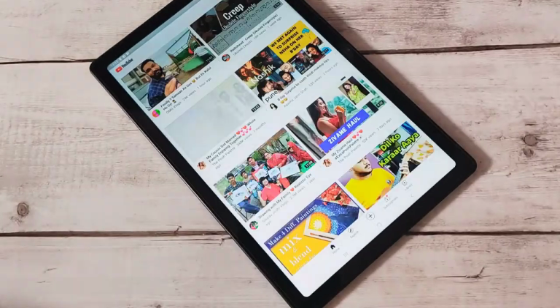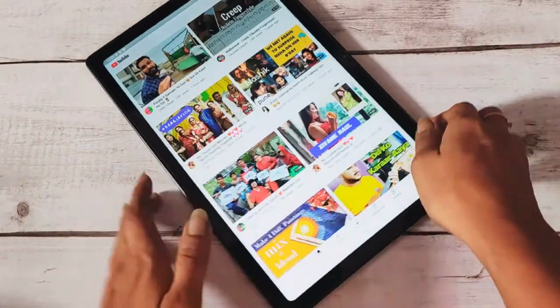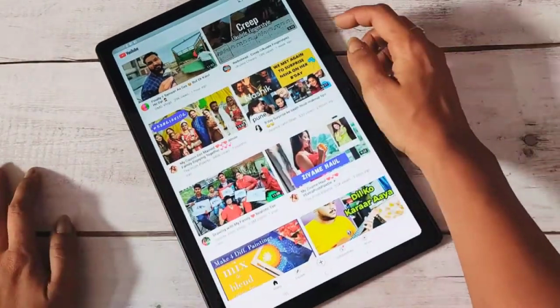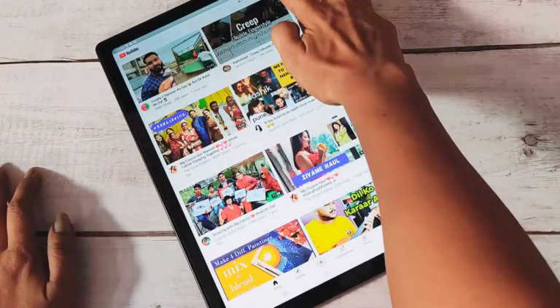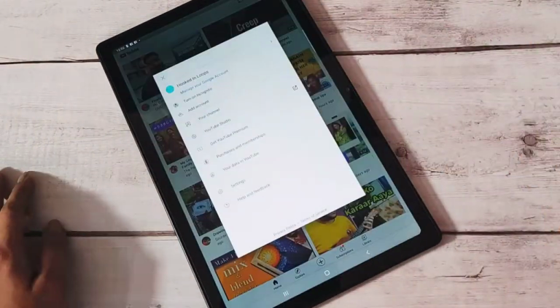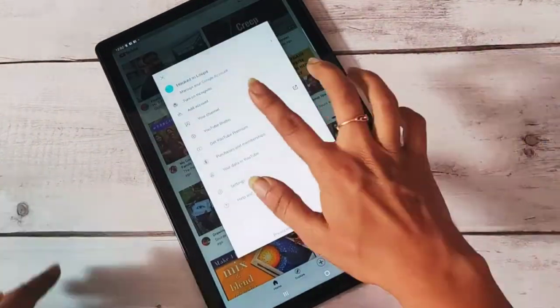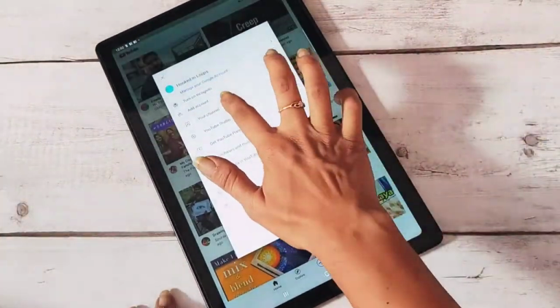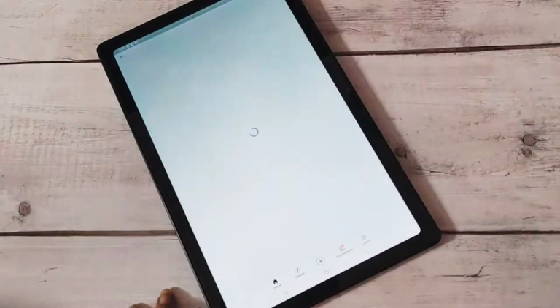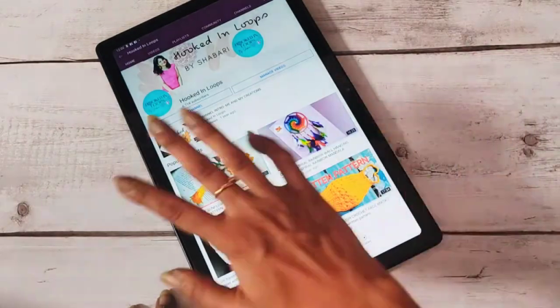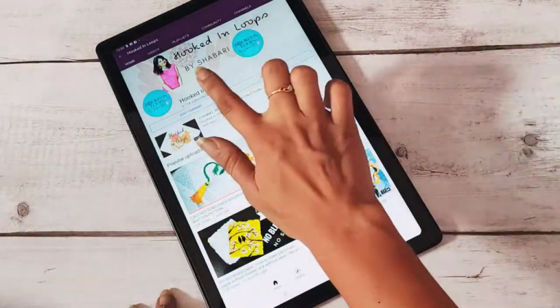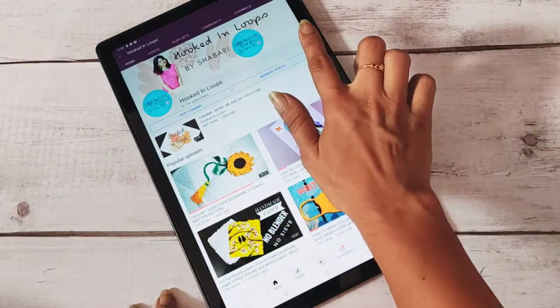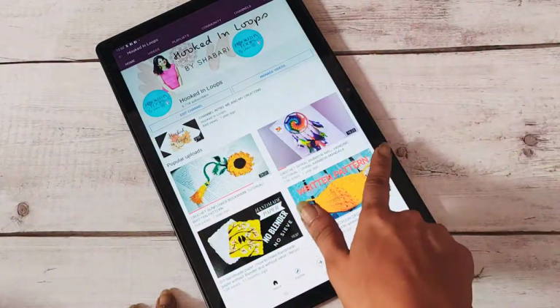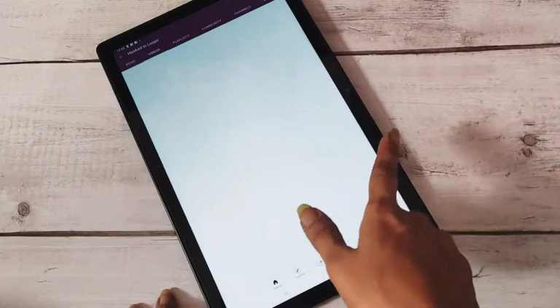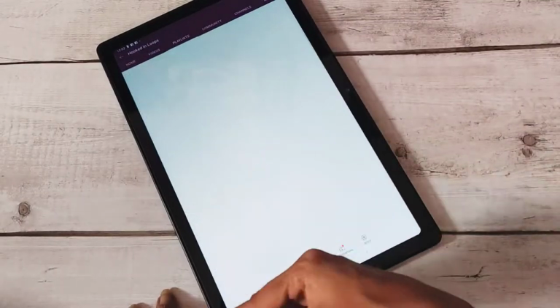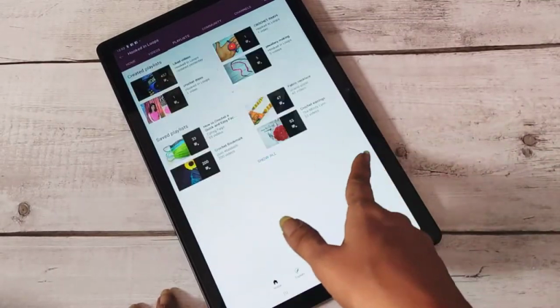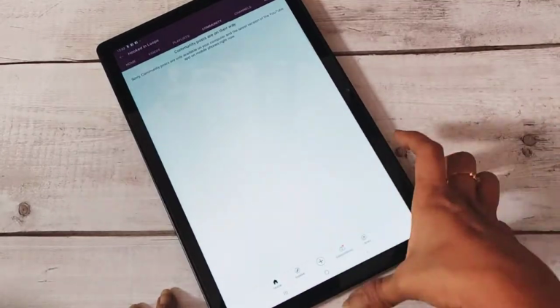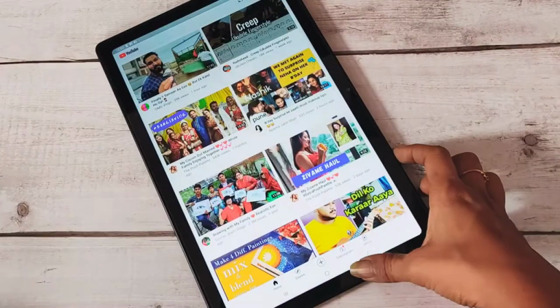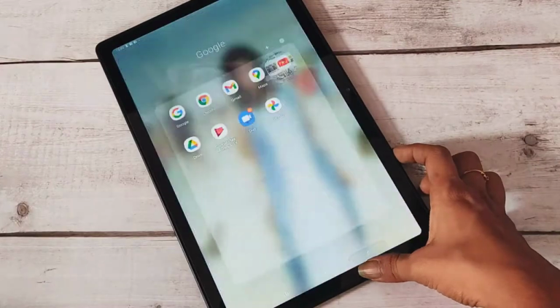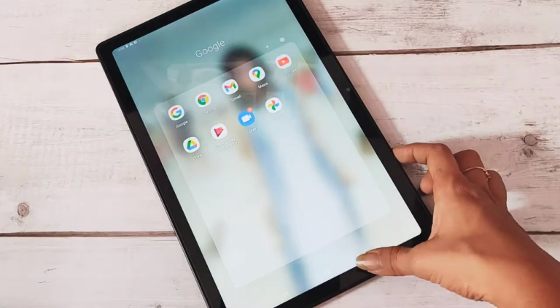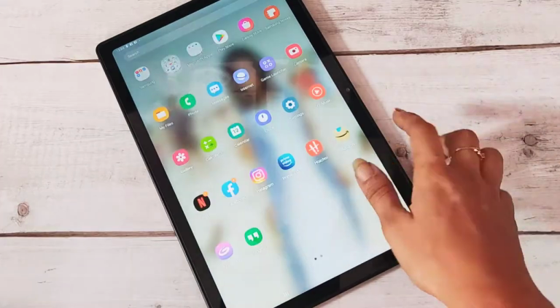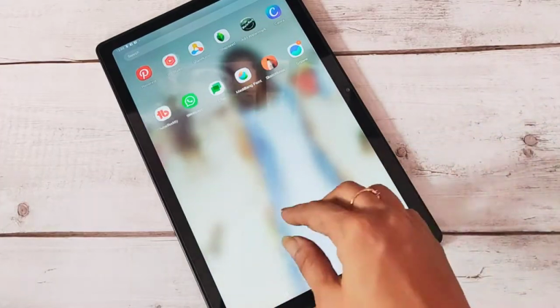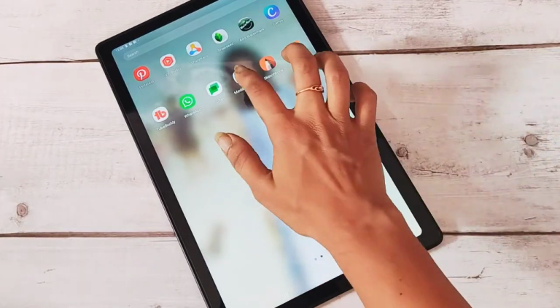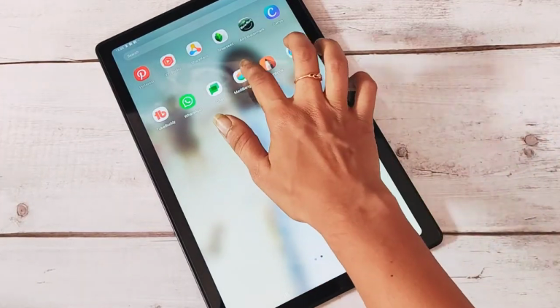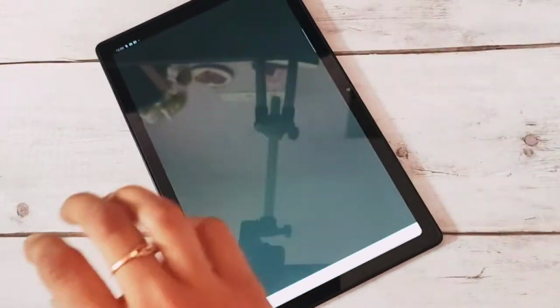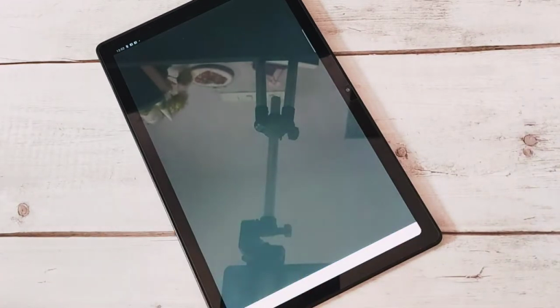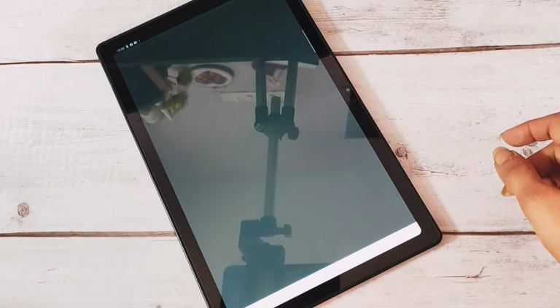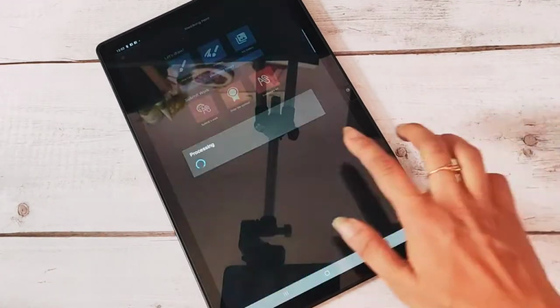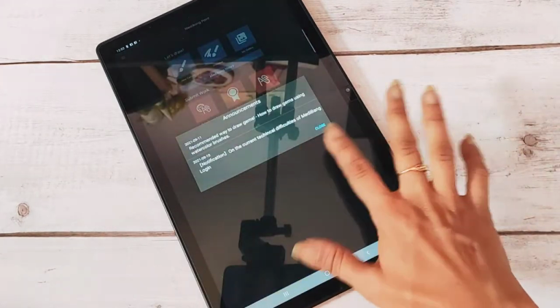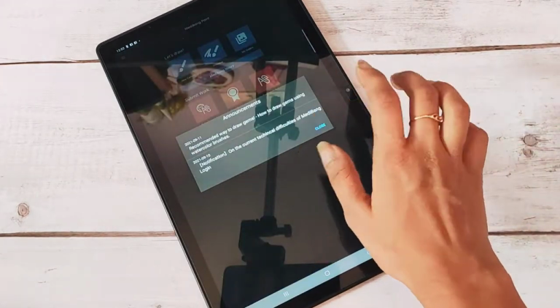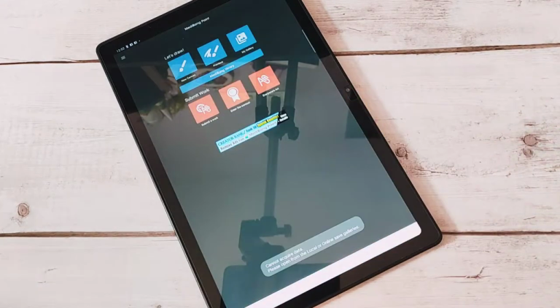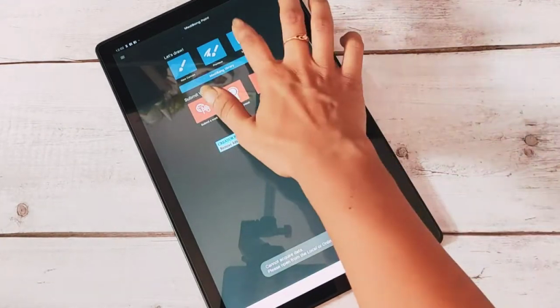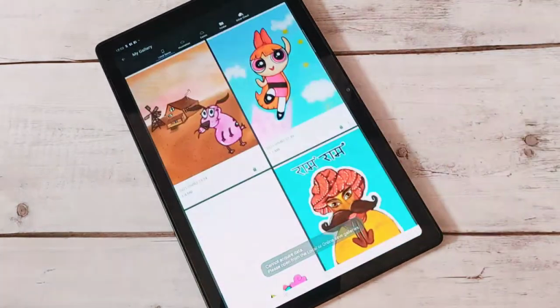On YouTube, just search for Hooked in Loops and subscribe to my channel if you like my videos. I make craft tutorials on my channel, and I've also started doing some sketches on my tablet.